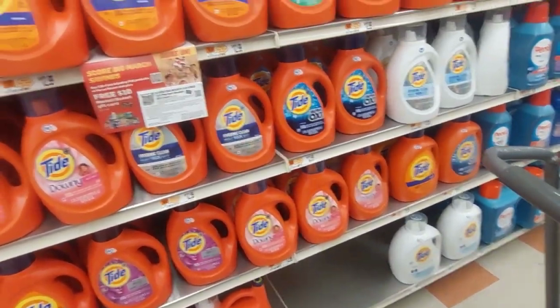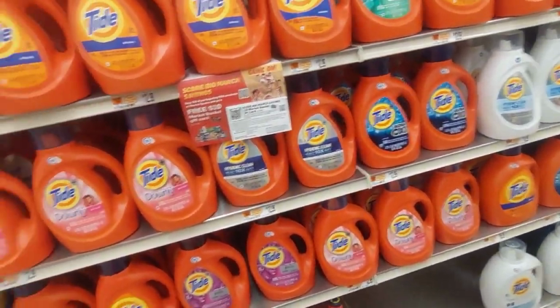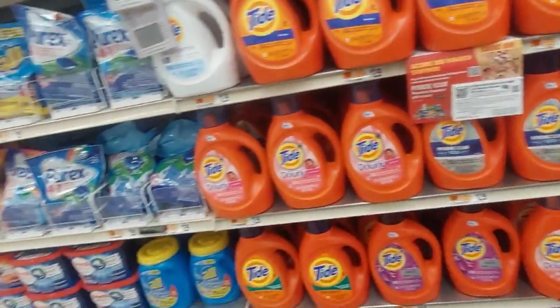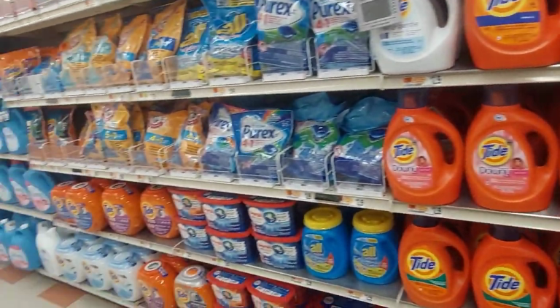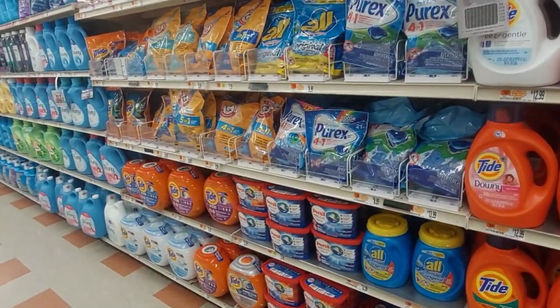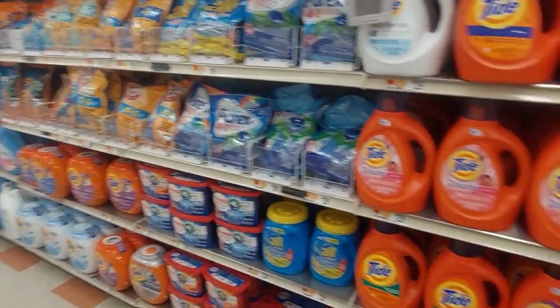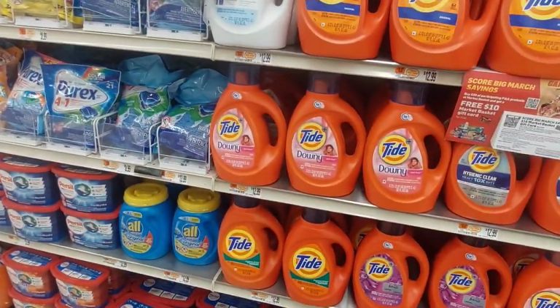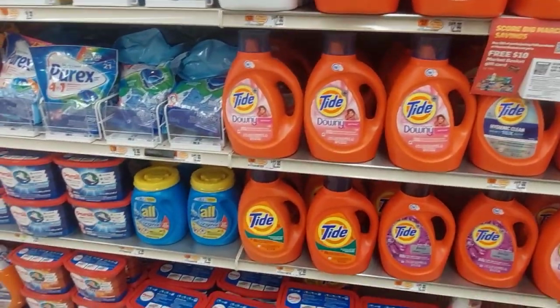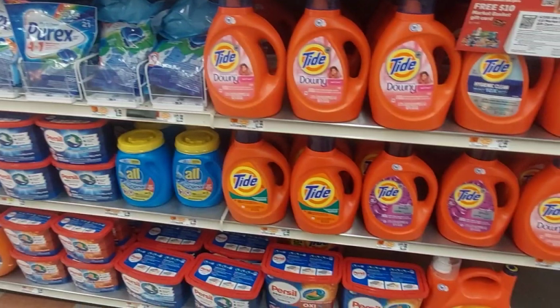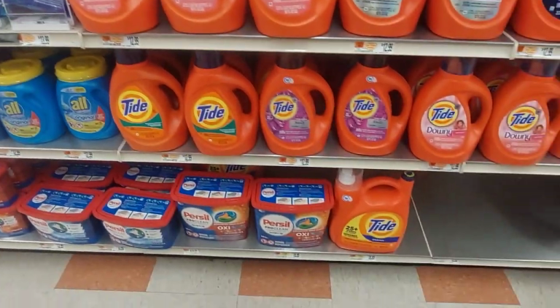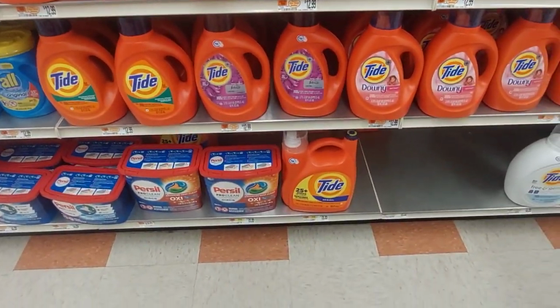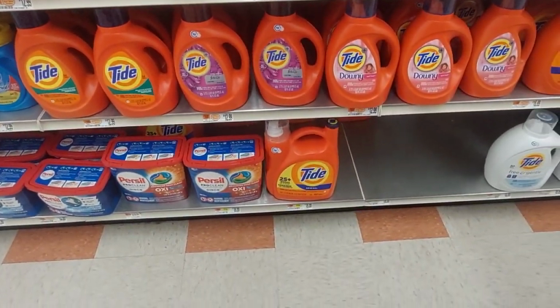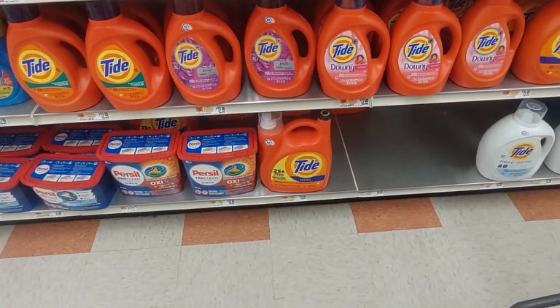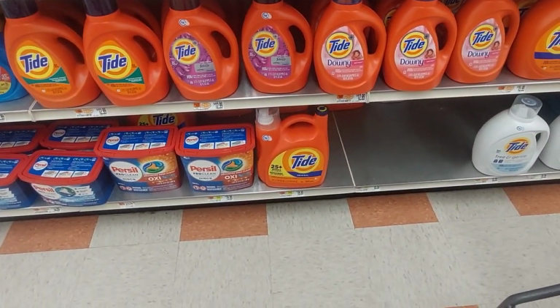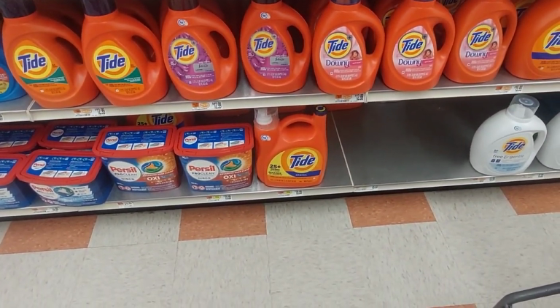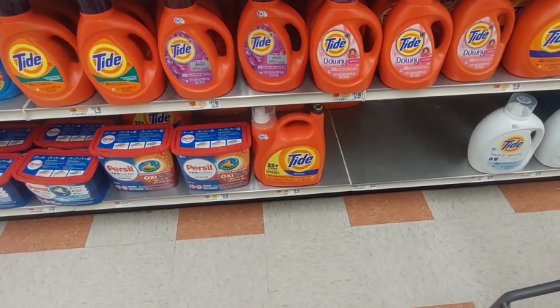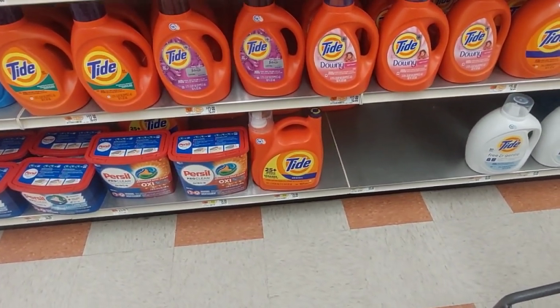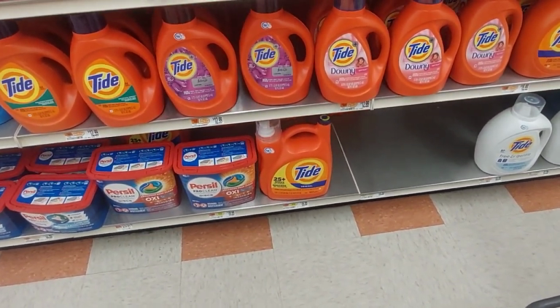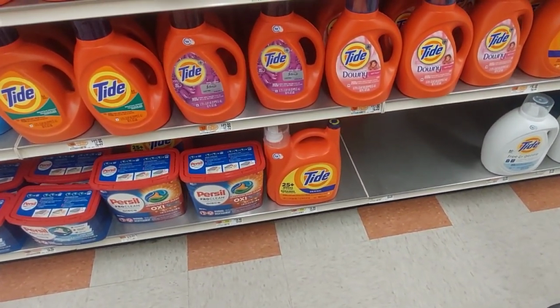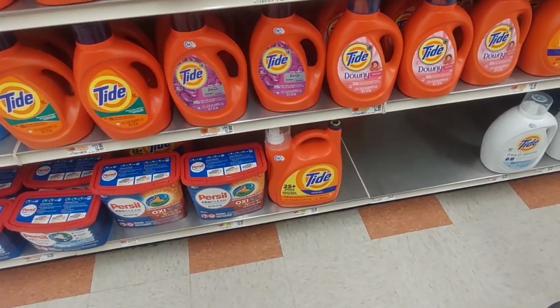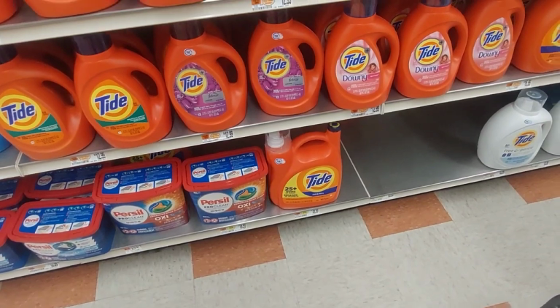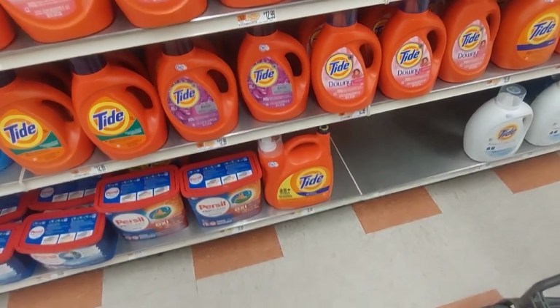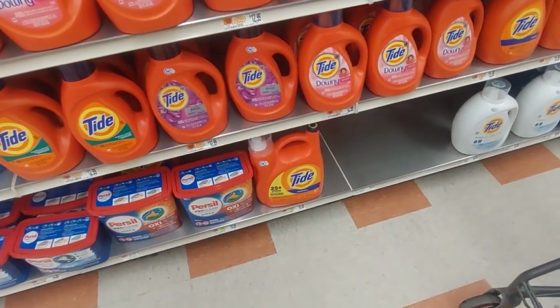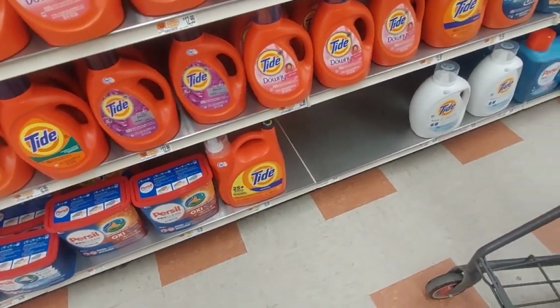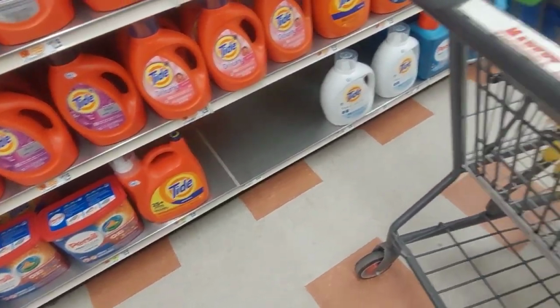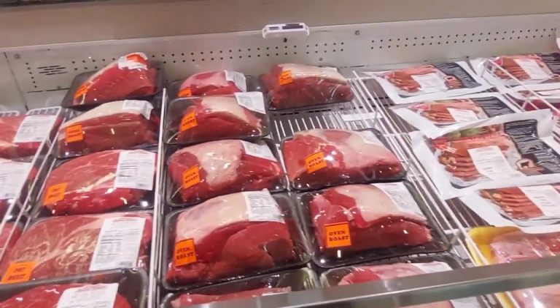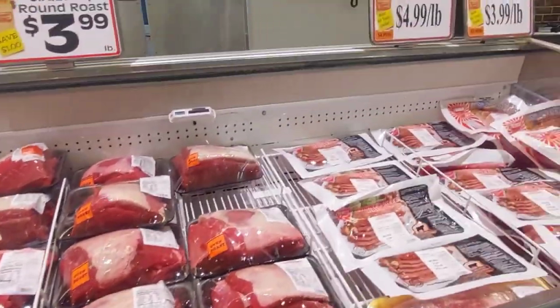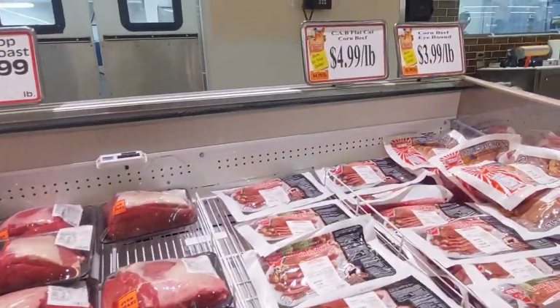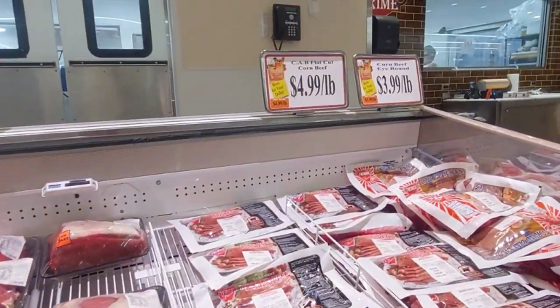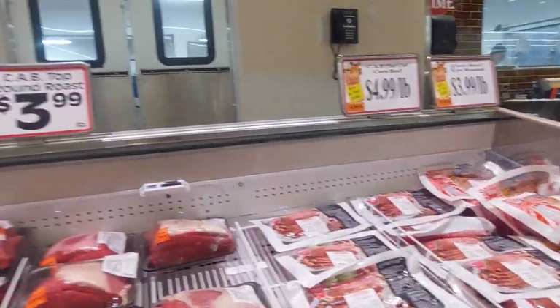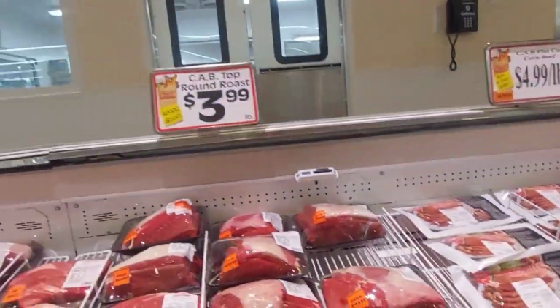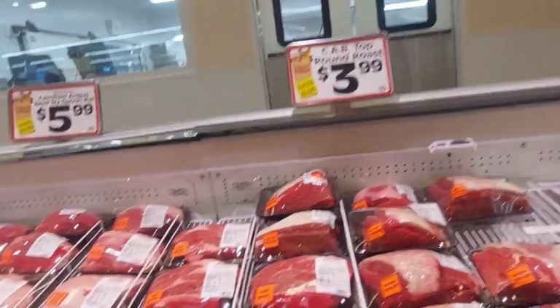Here's the Tide — 25 washes plus for $20, so that's almost a dollar a wash. We were using other brands and then it just seemed like Tide was working better, so we went back to Tide.